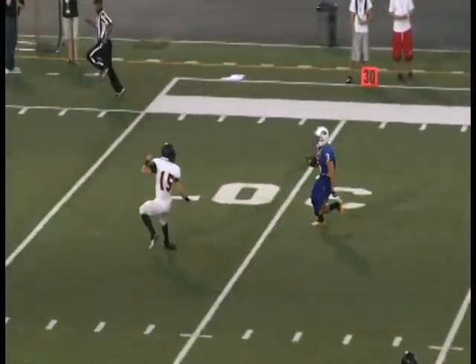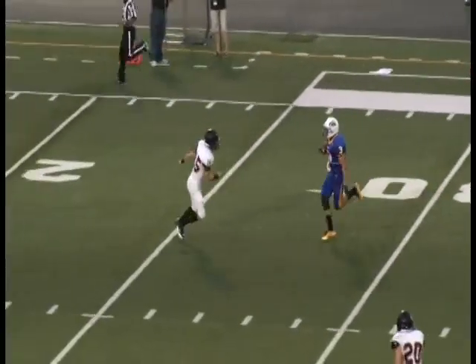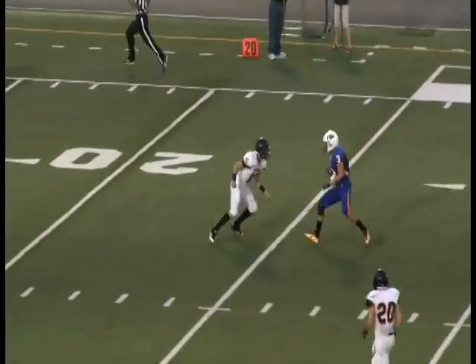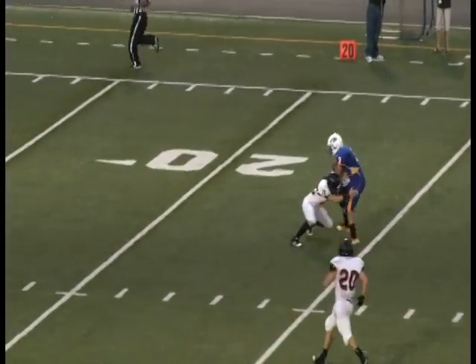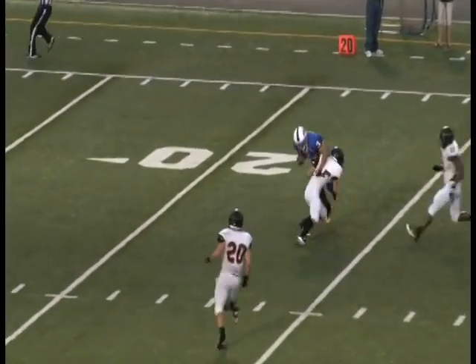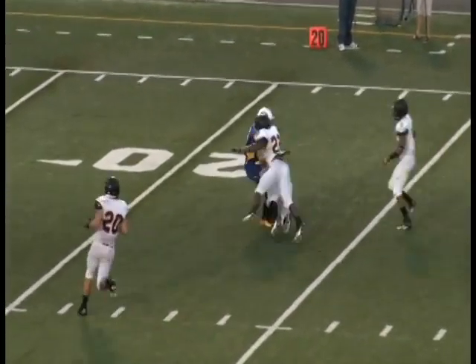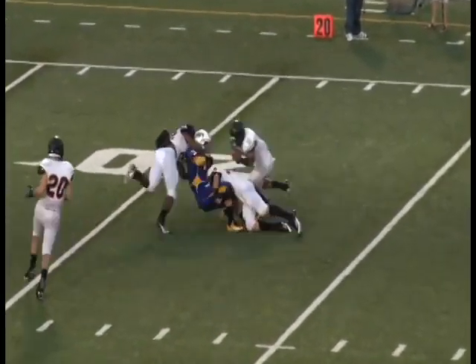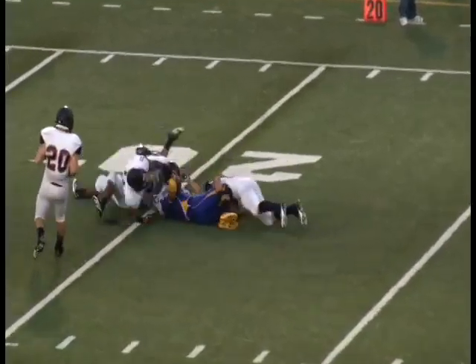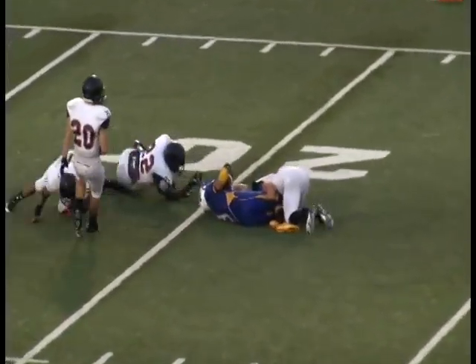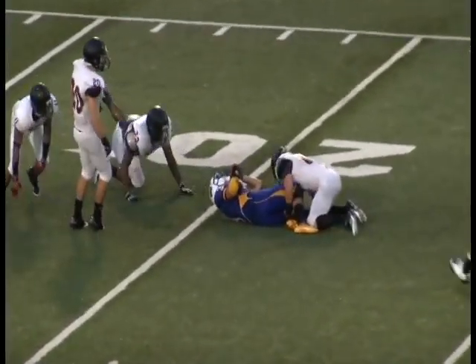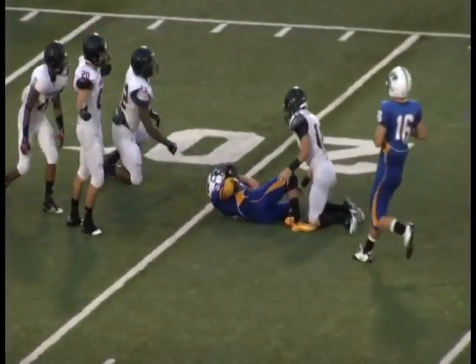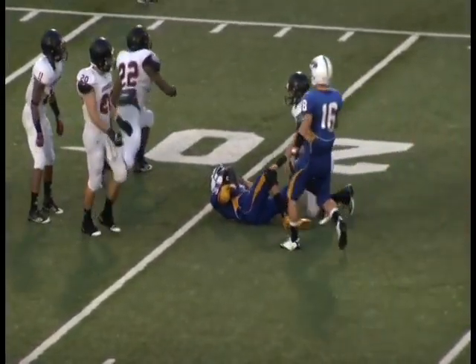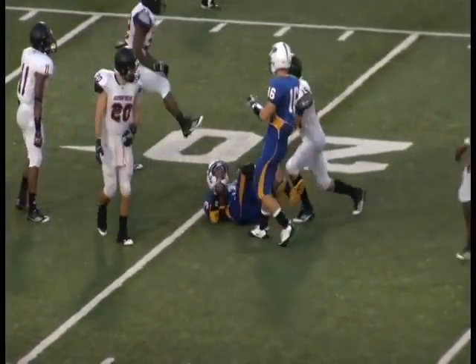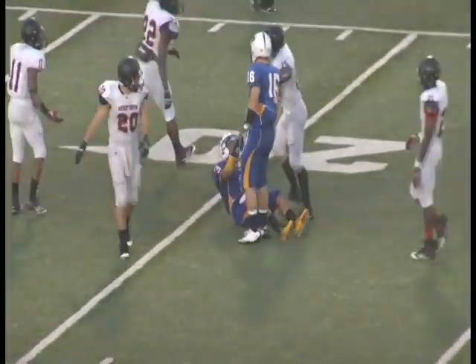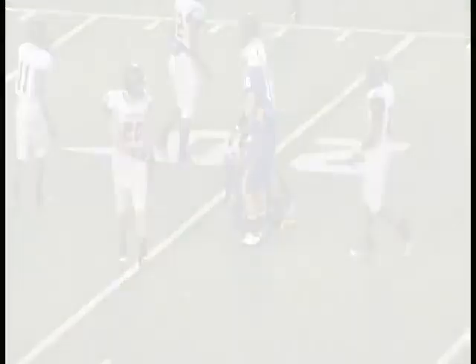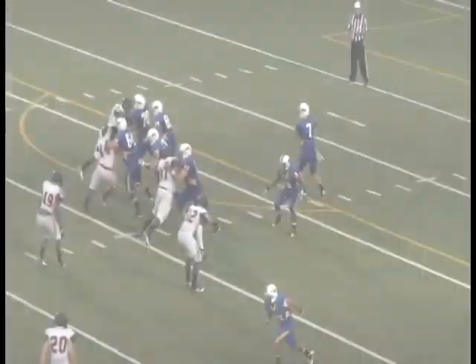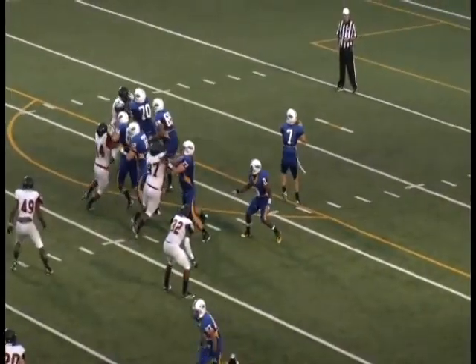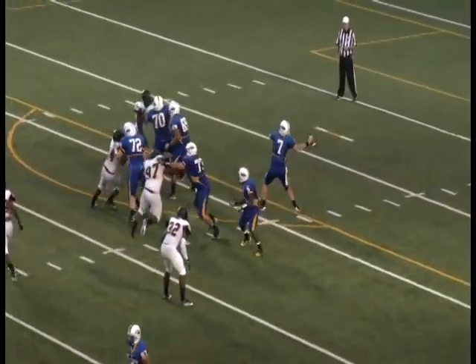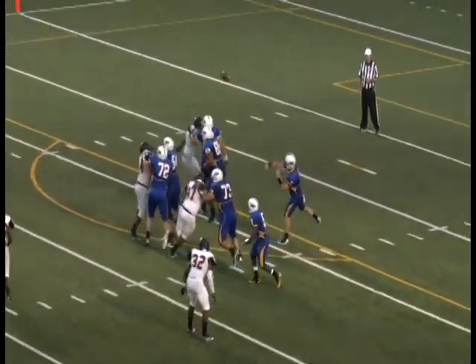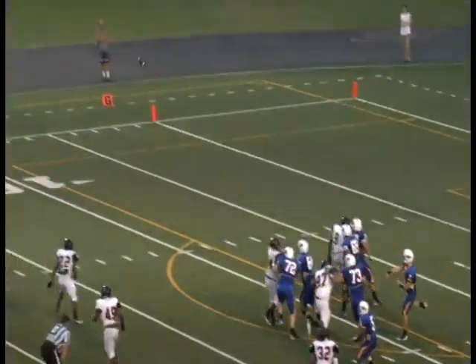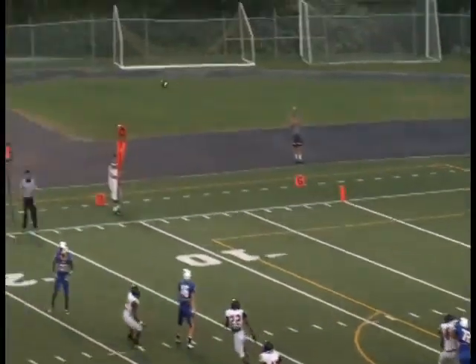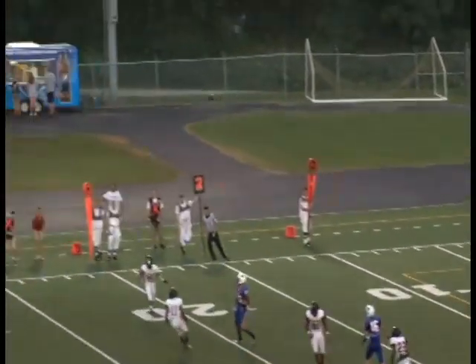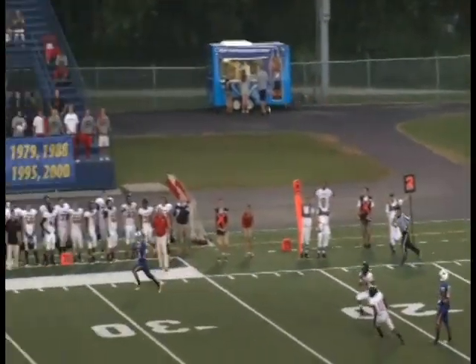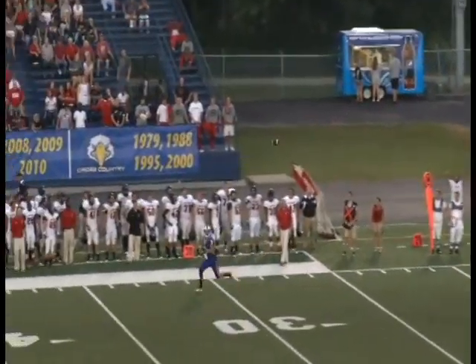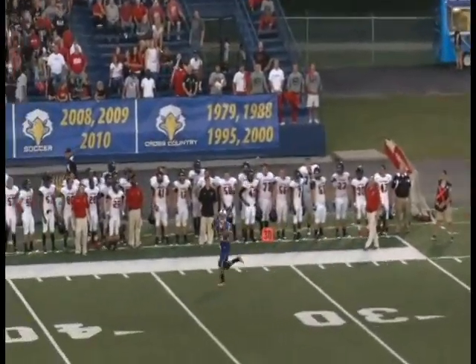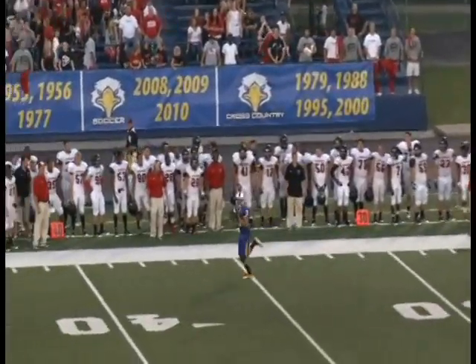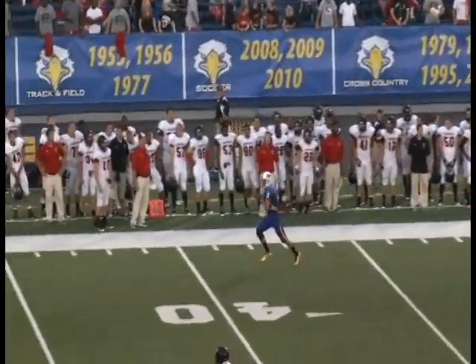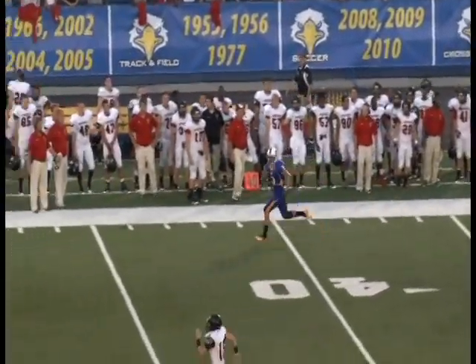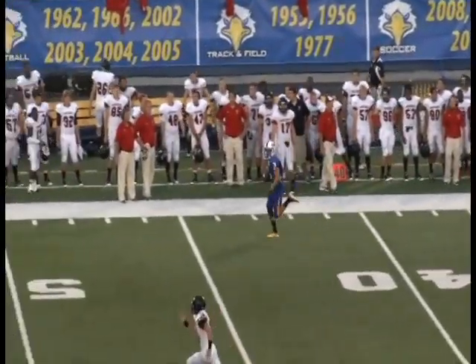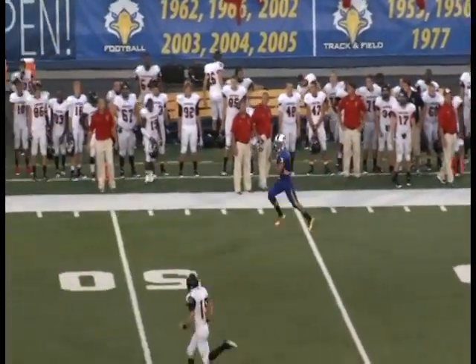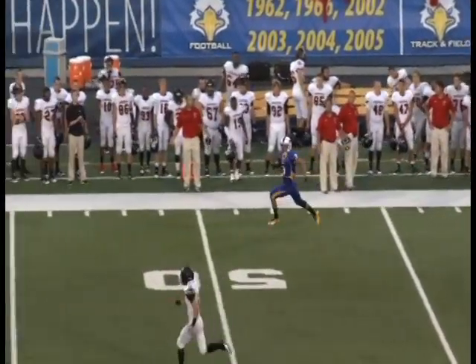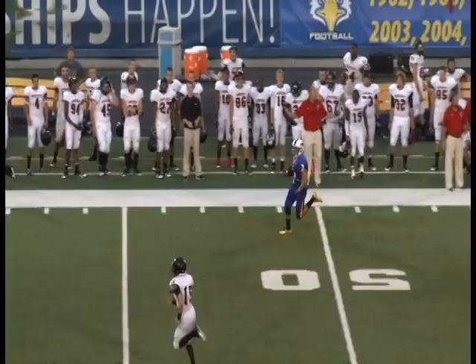Yoshihura inside the 30 of KCU. One man to beat. He's going to be tackled near the 20-yard line. Jimmy Curtis, the strong safety, saved a touchdown. But how did Yoshihura, at the right sideline, get that wide open?